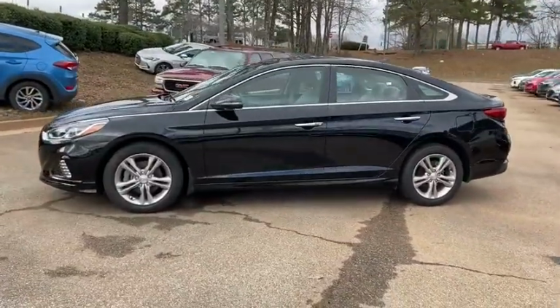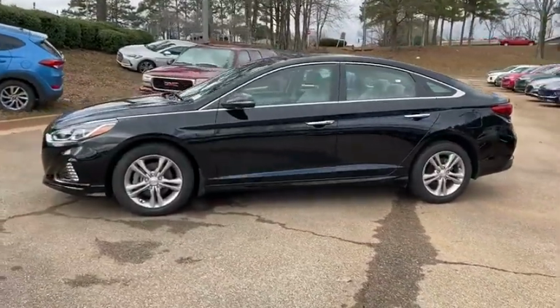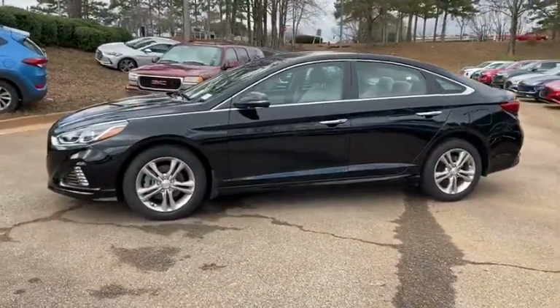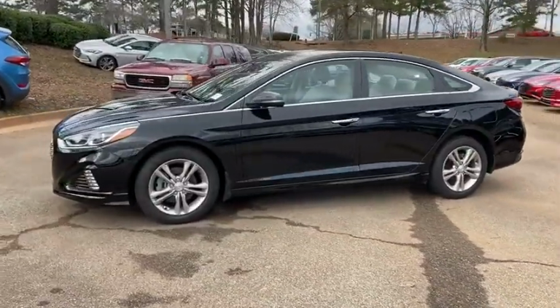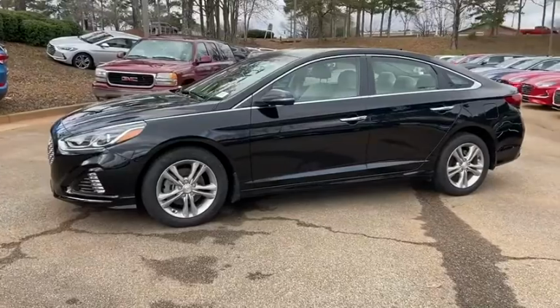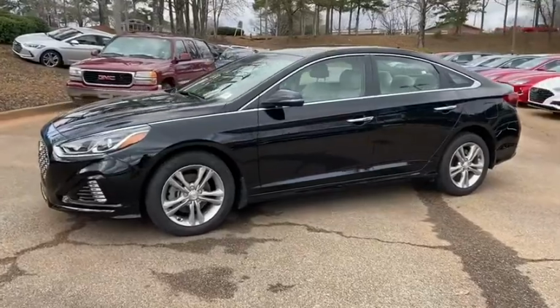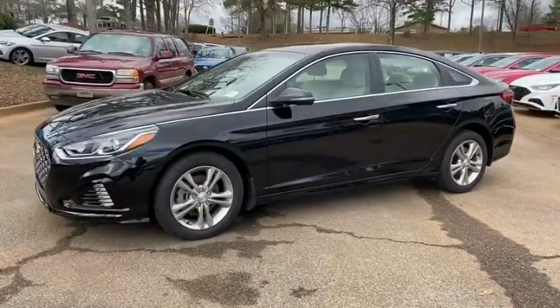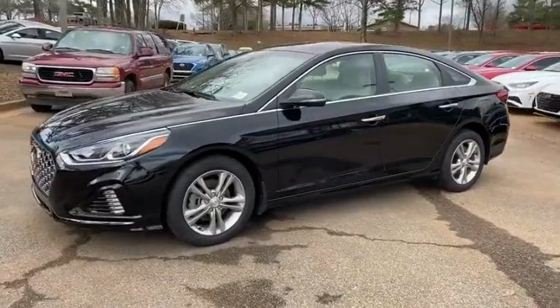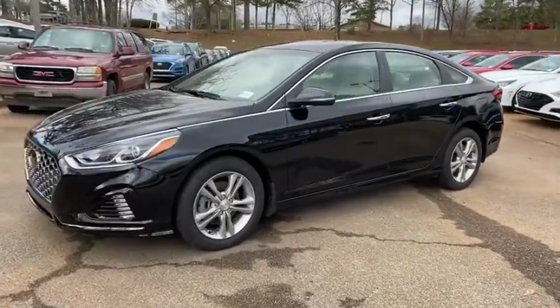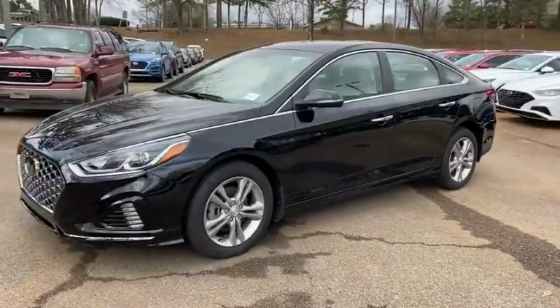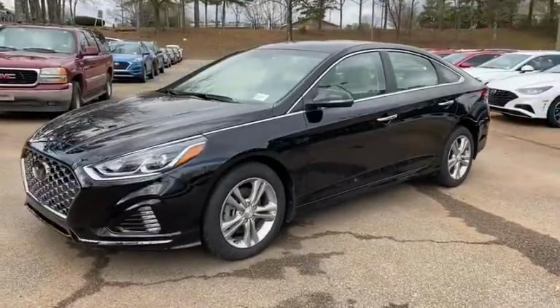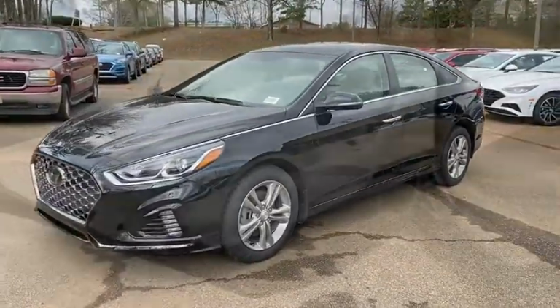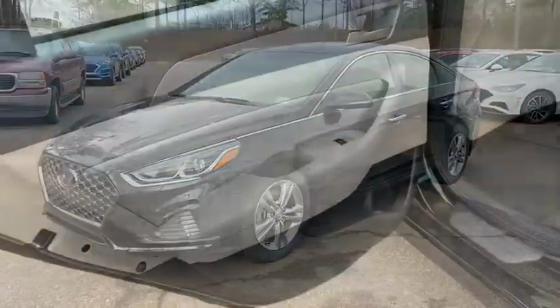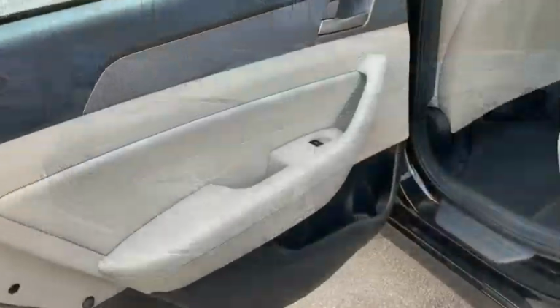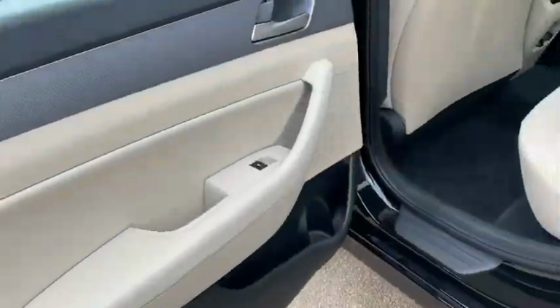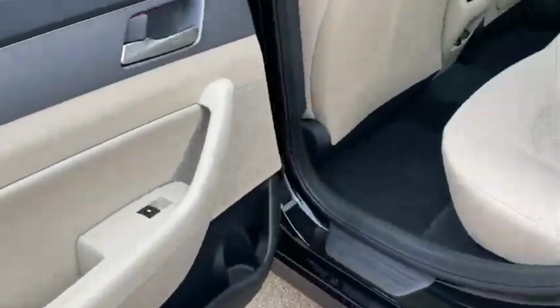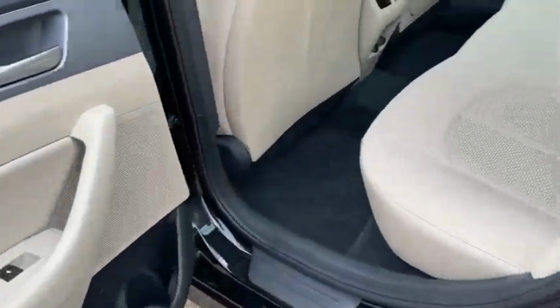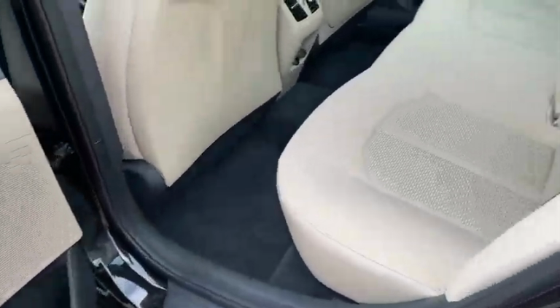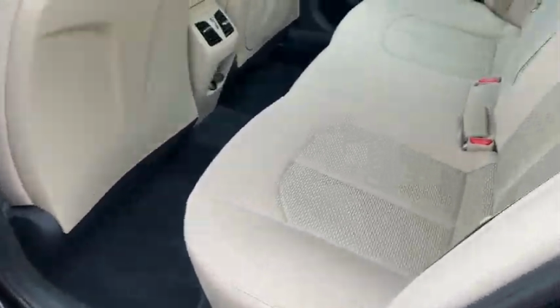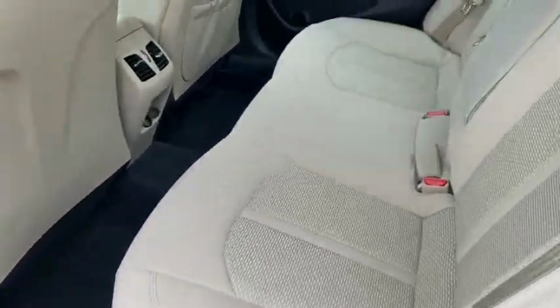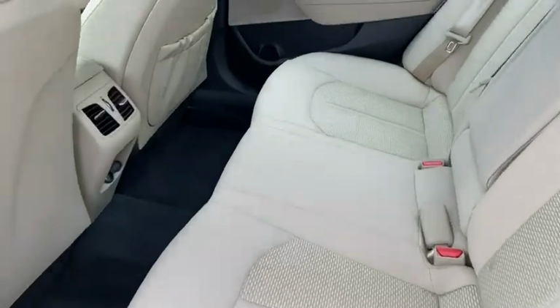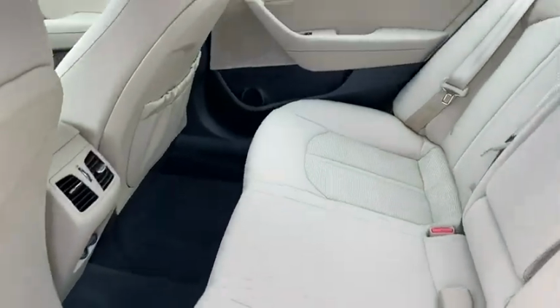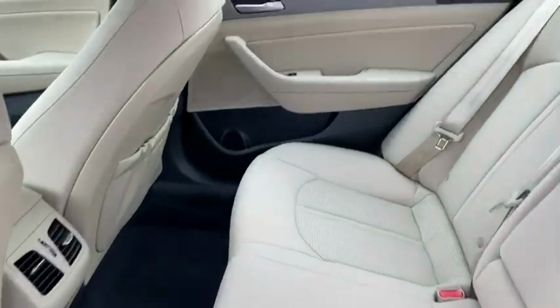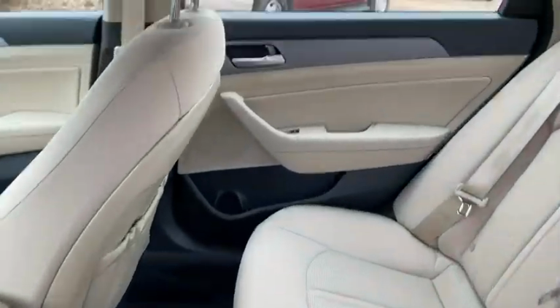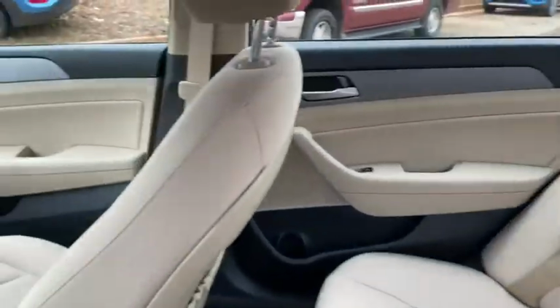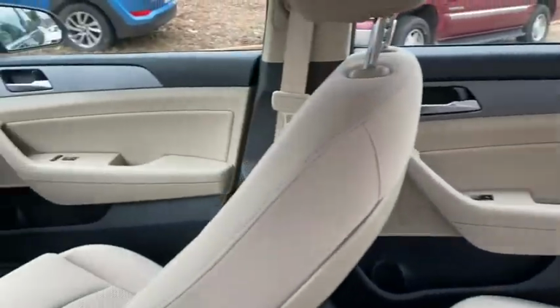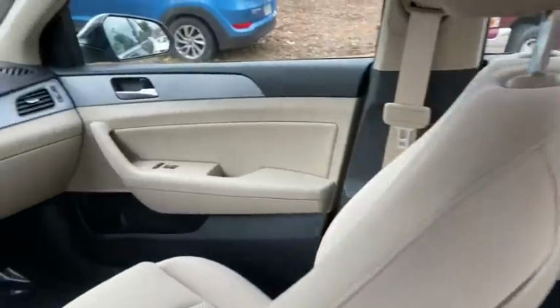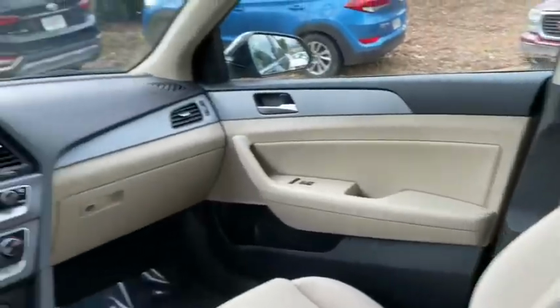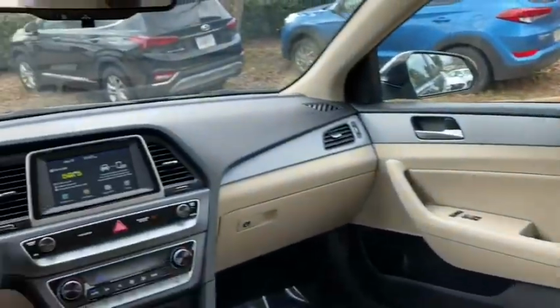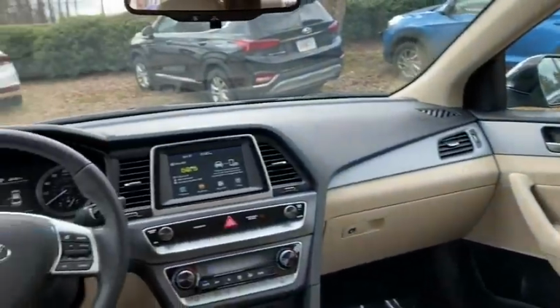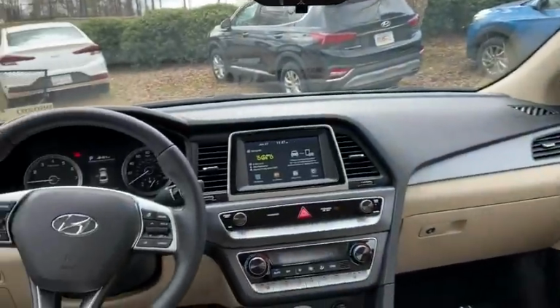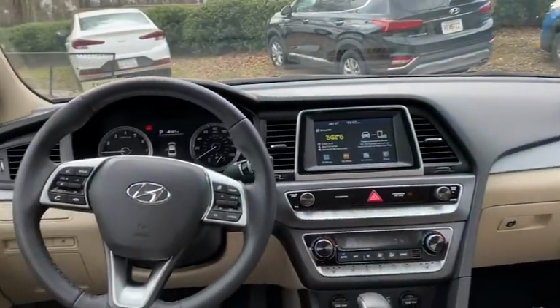Trip computer, heated front seat, security system, tachometer, carpeted floor mats, remote keyless entry, panic alarm, brake assist, cargo net, overhead console.